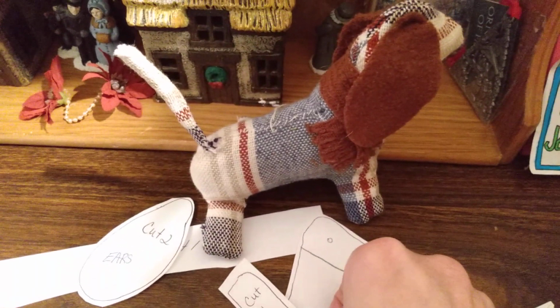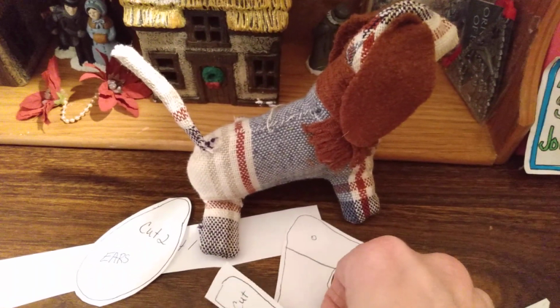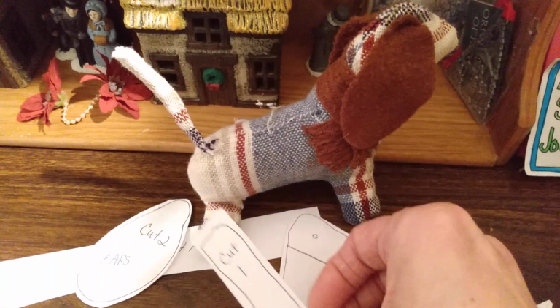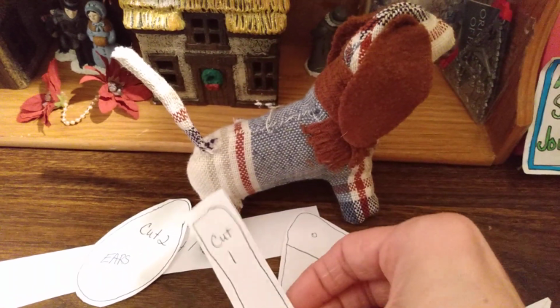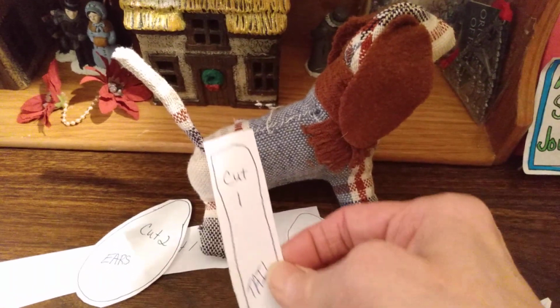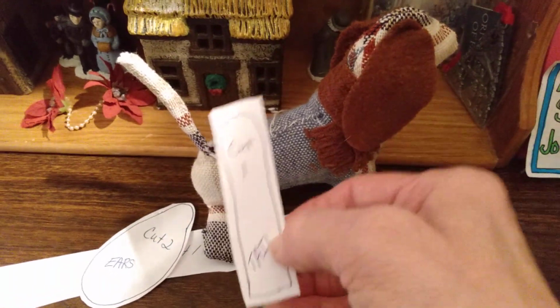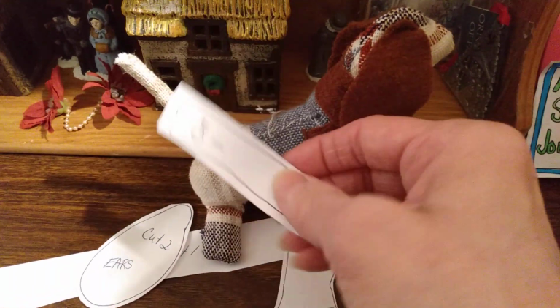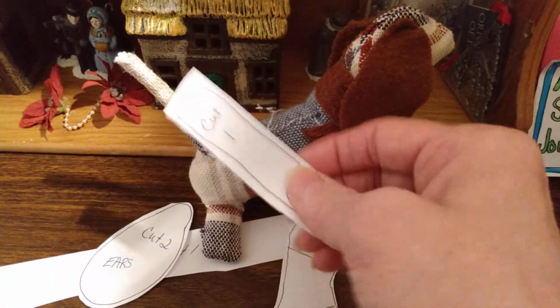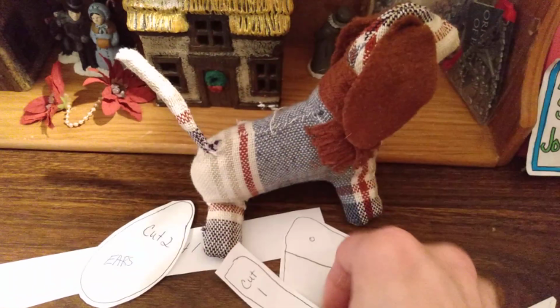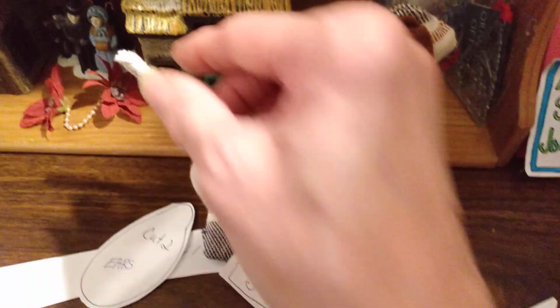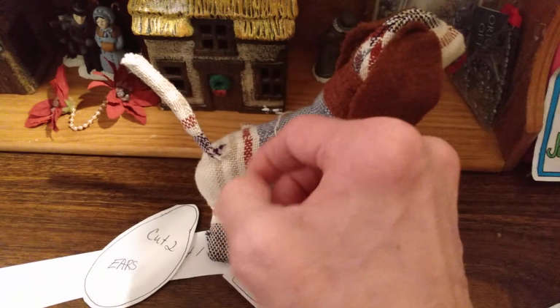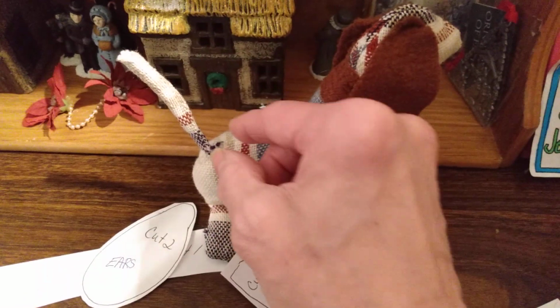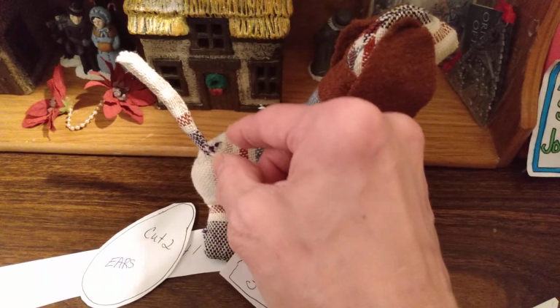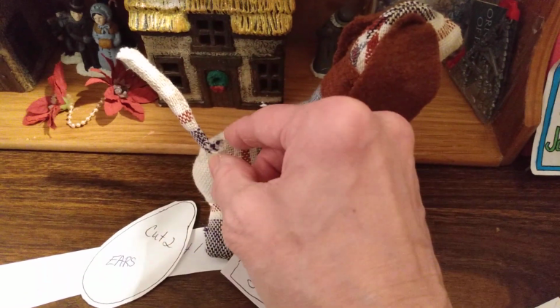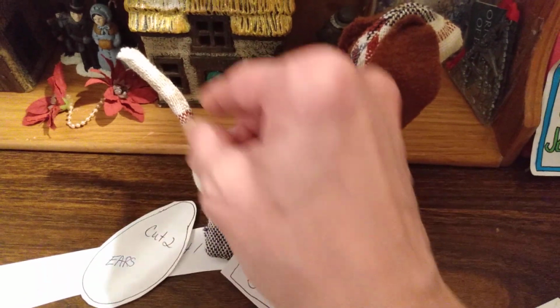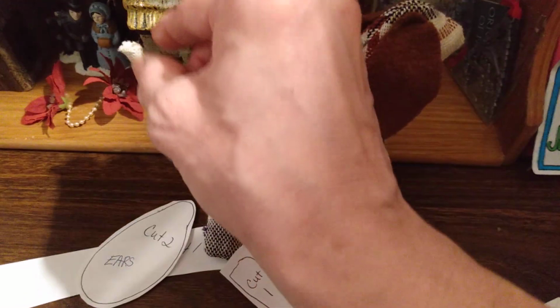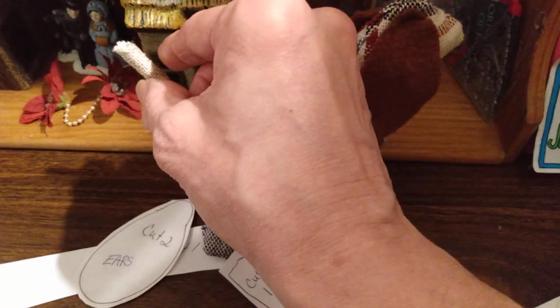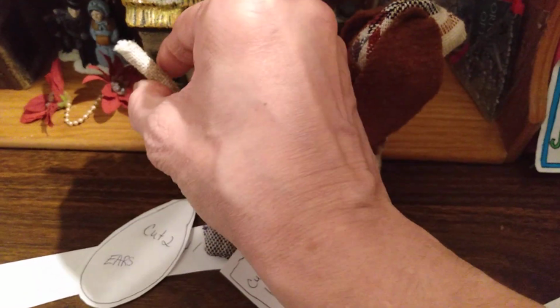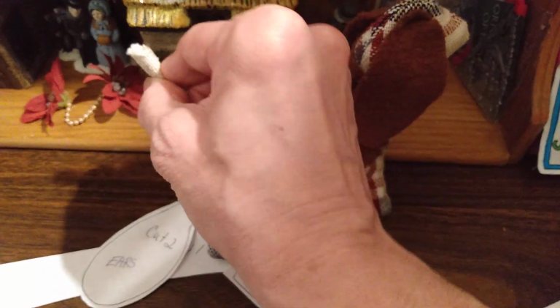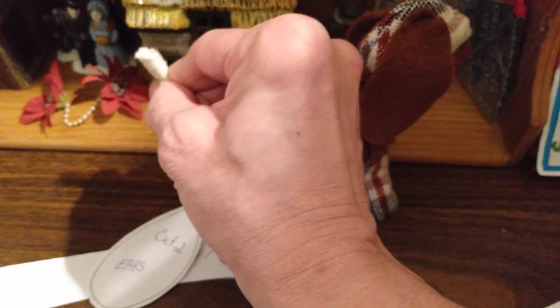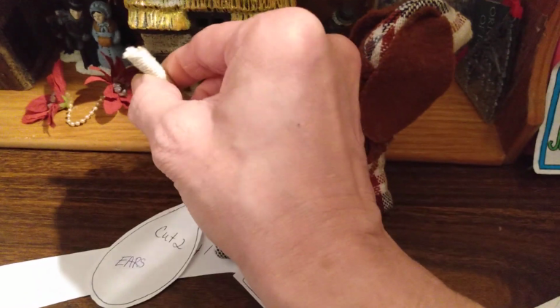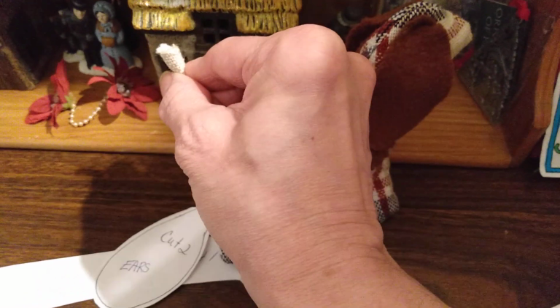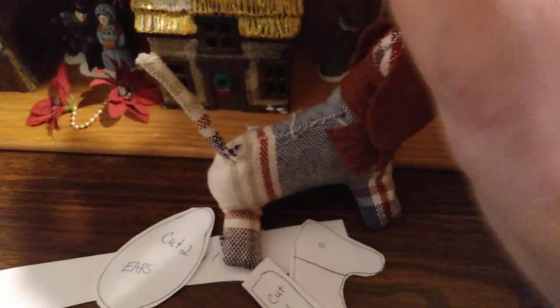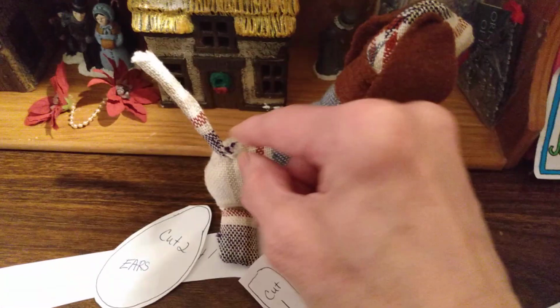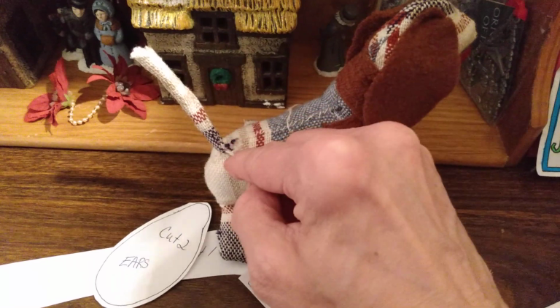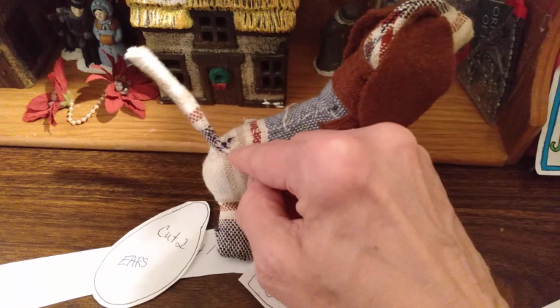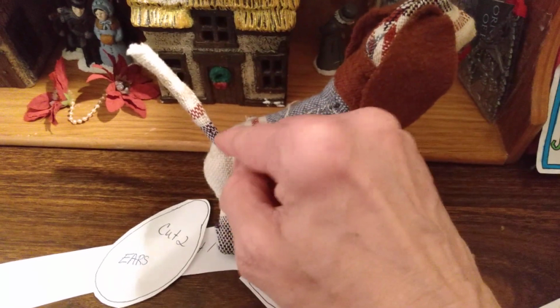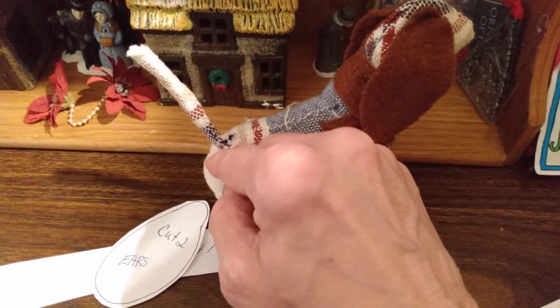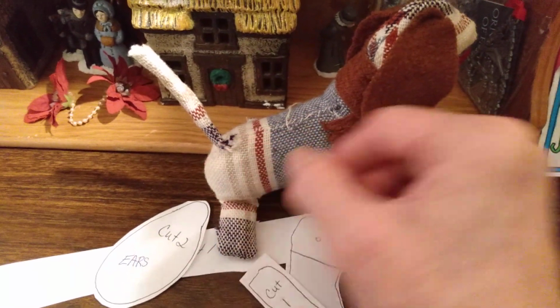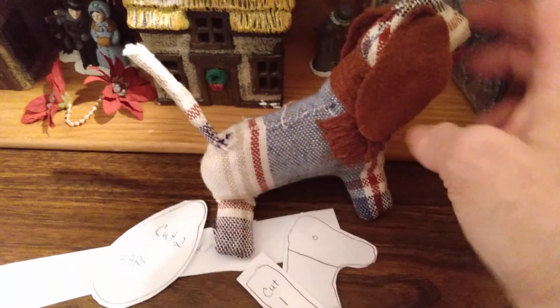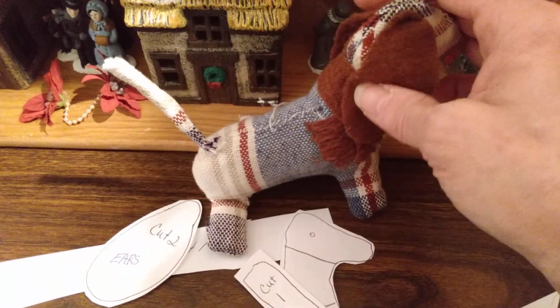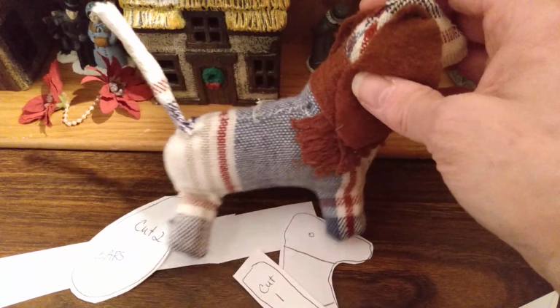What I did was I folded it in half and sewed it, turned it to the right side, stuffed the toothpick in there, and then tack-sewed it onto his hind quarter.